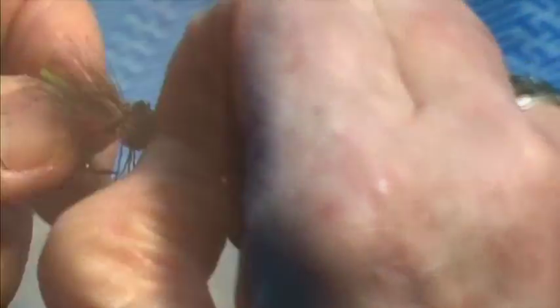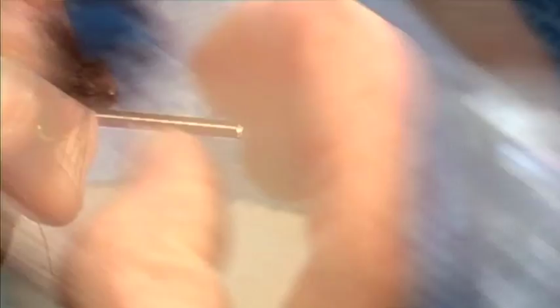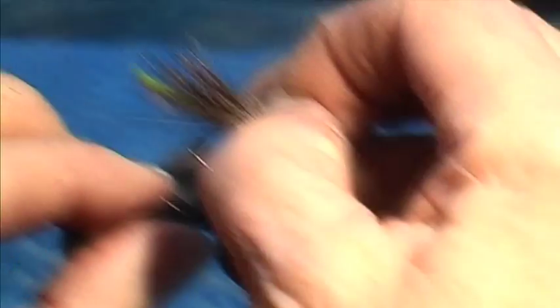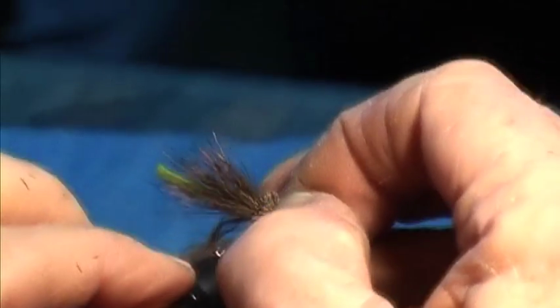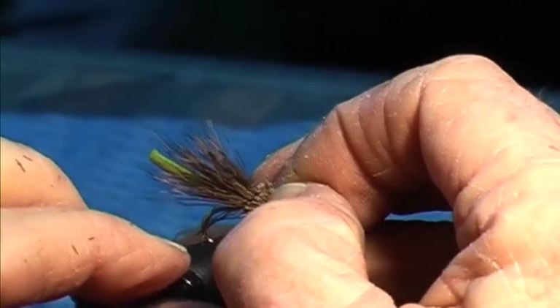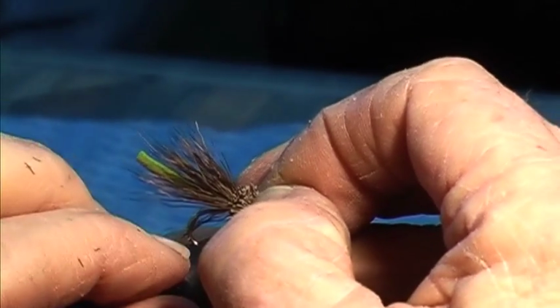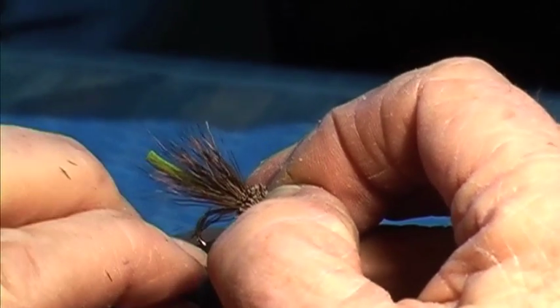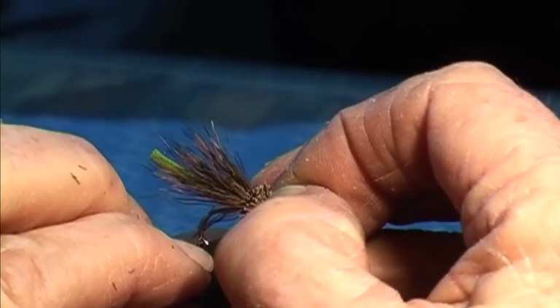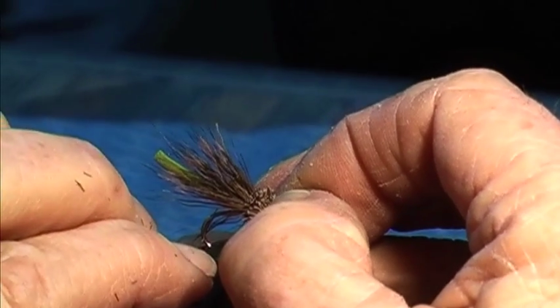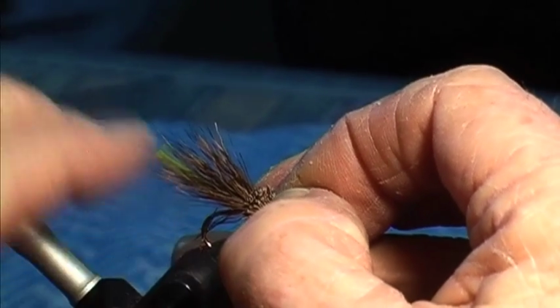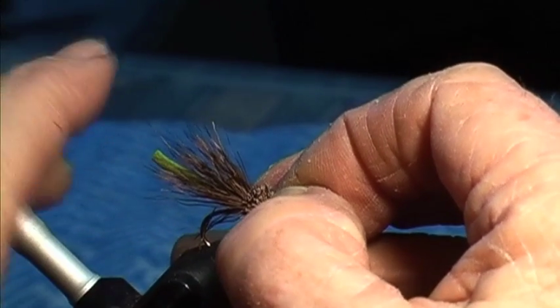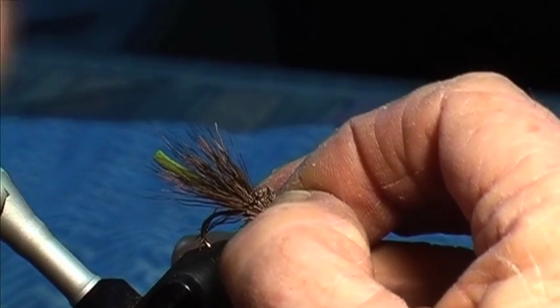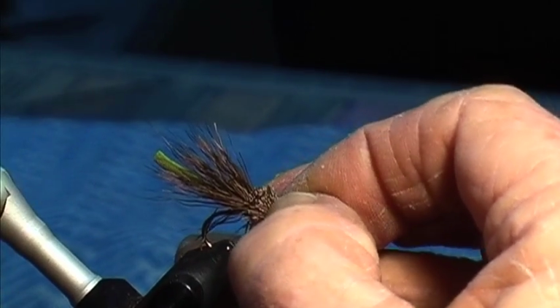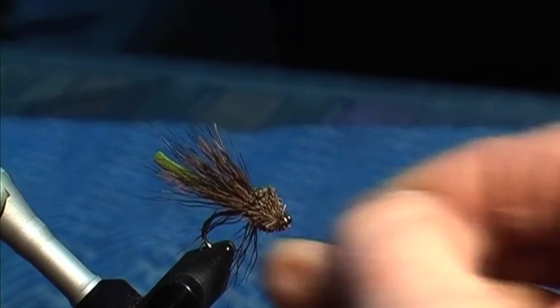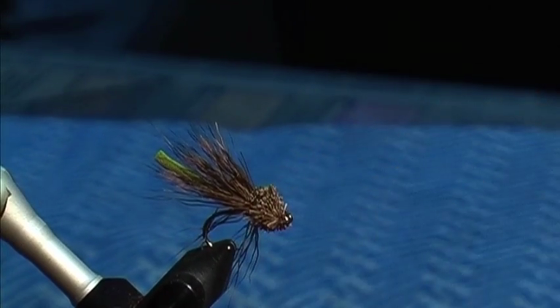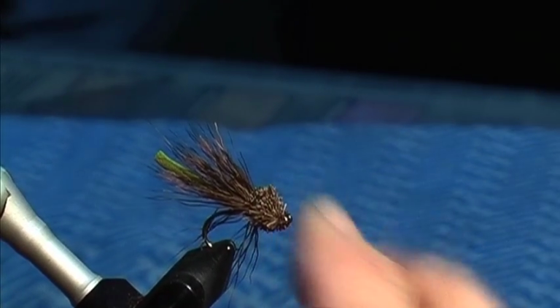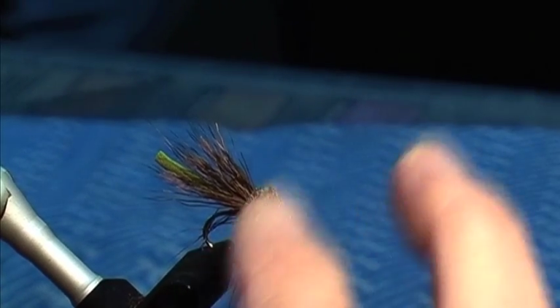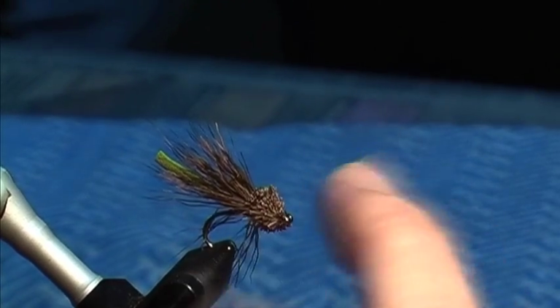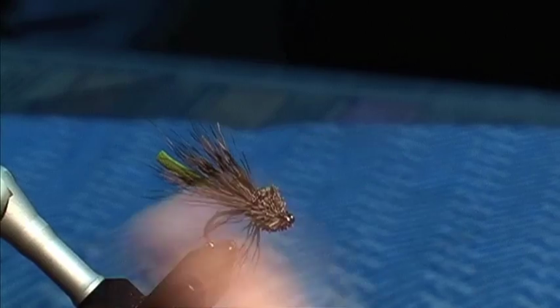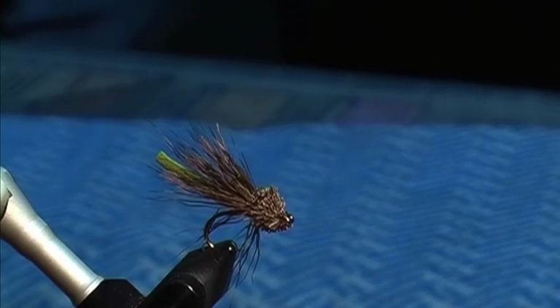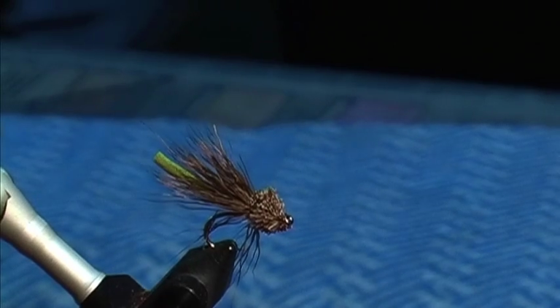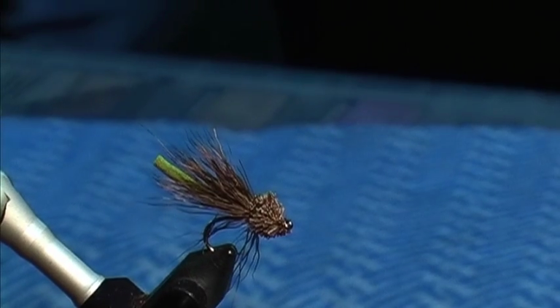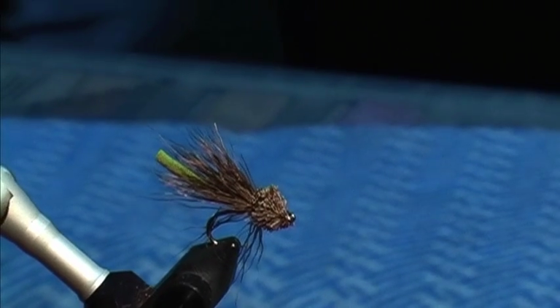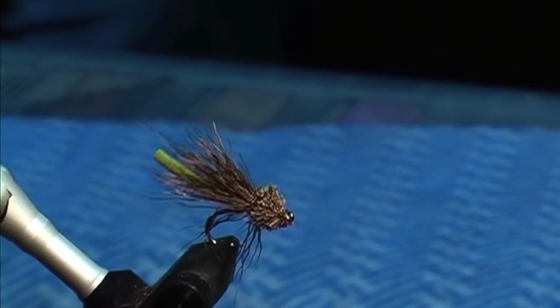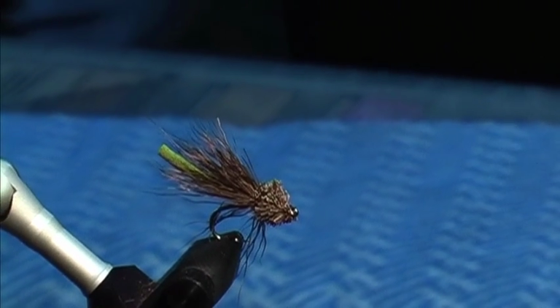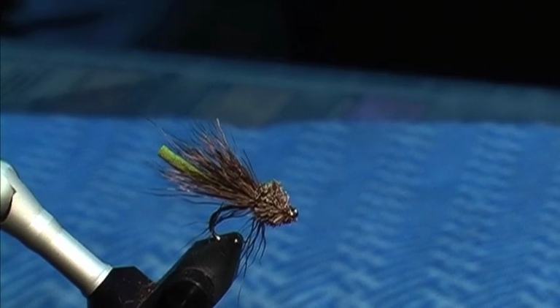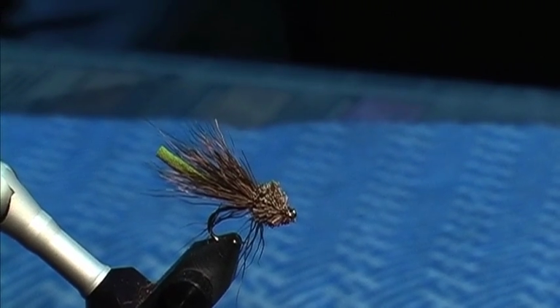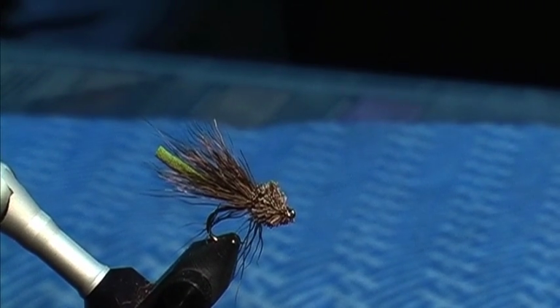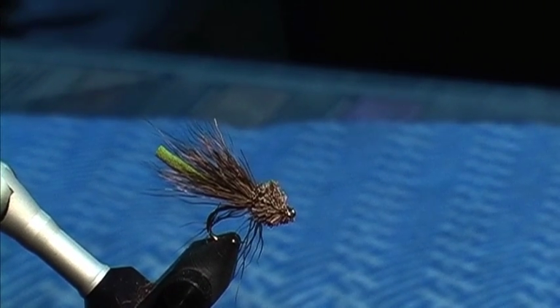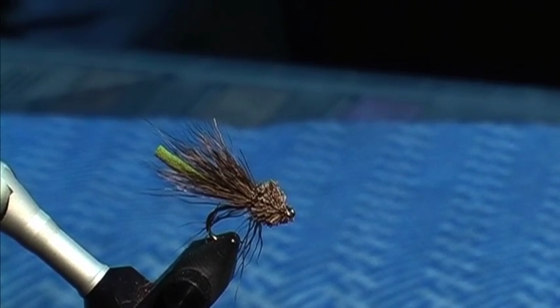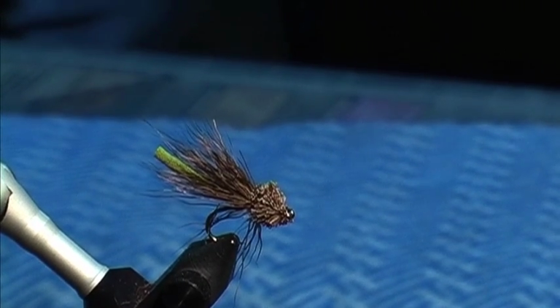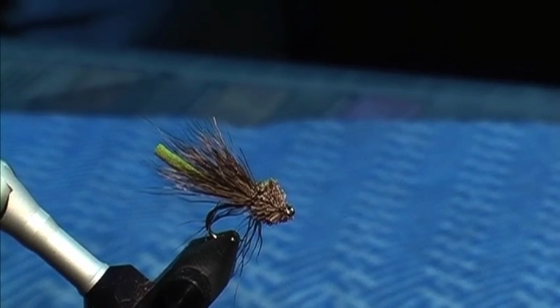Which way do you cut it on an angle? Point to the eye. So you cut it on an angle, shape back from the eye if you like. Just cut it on an angle.